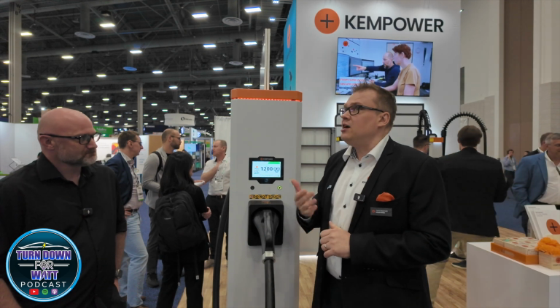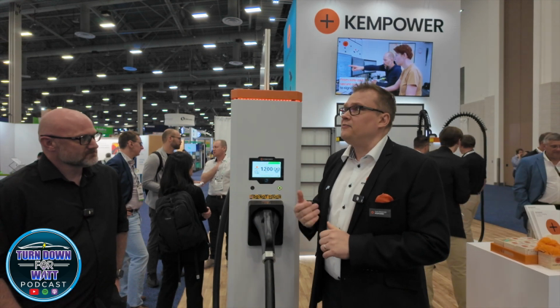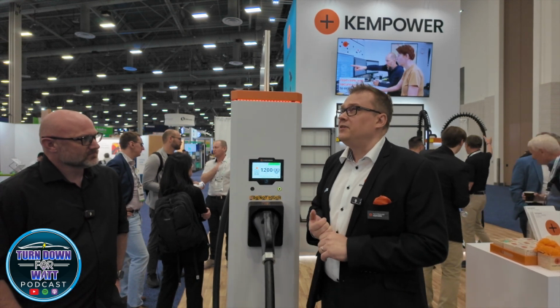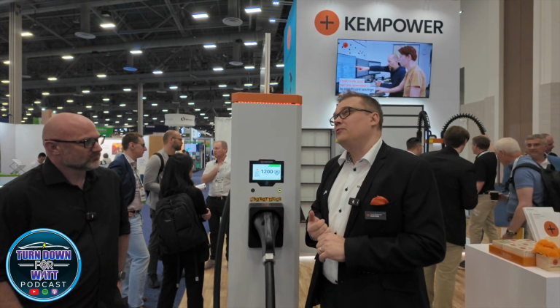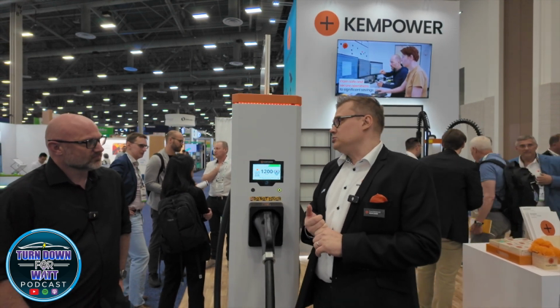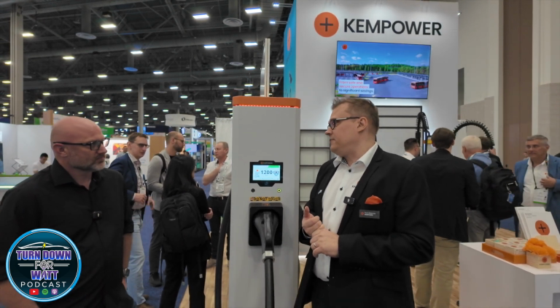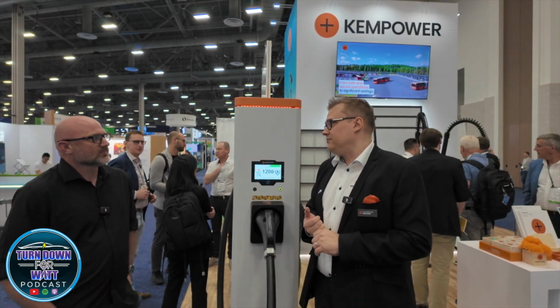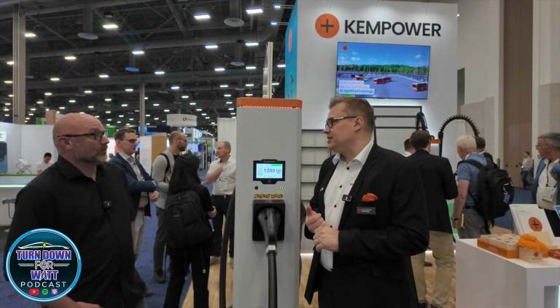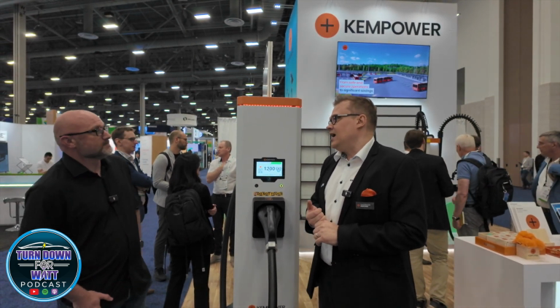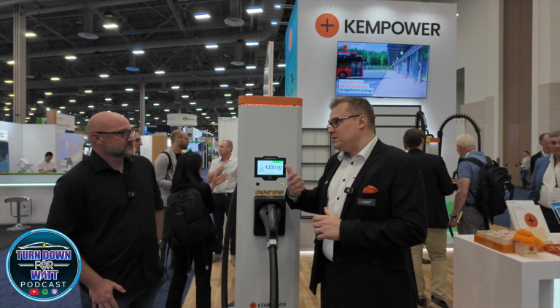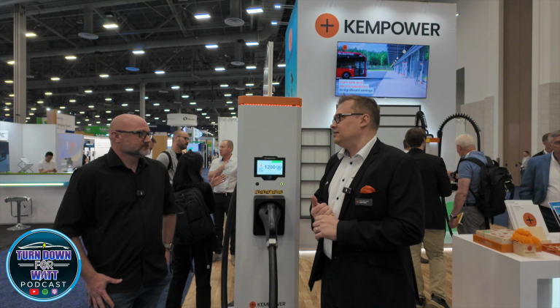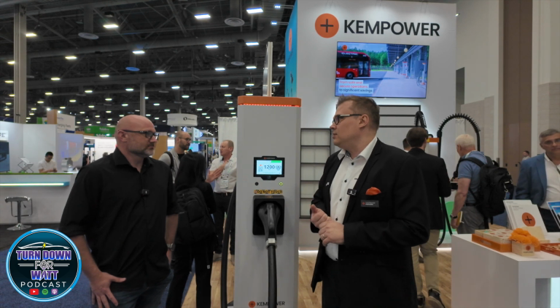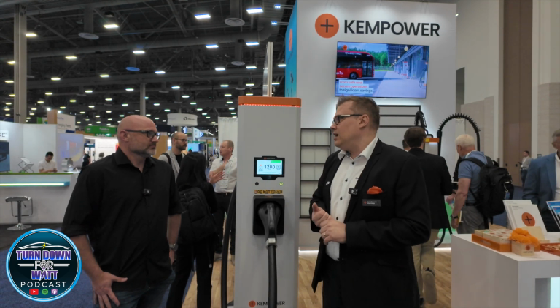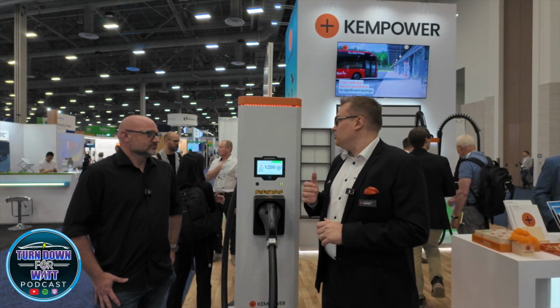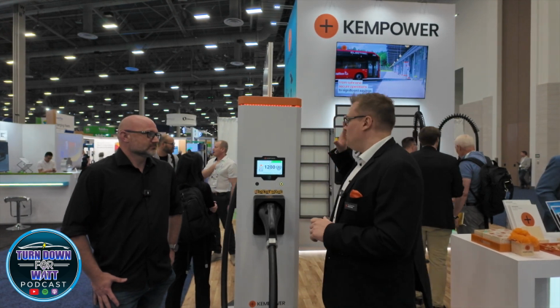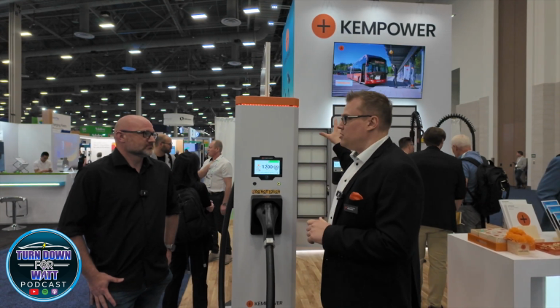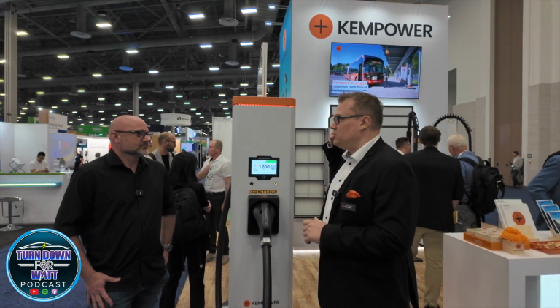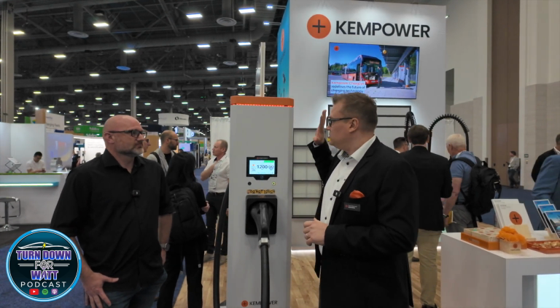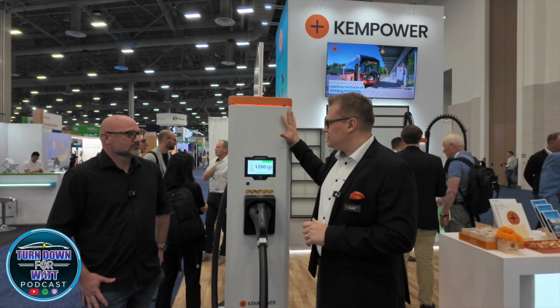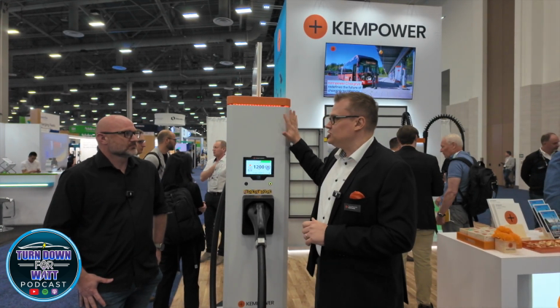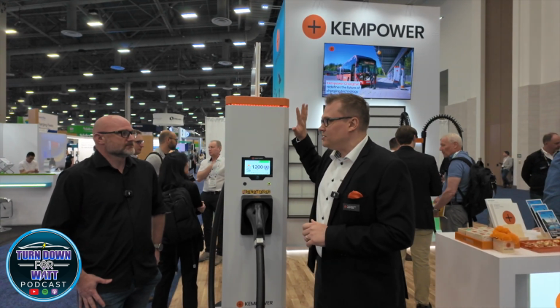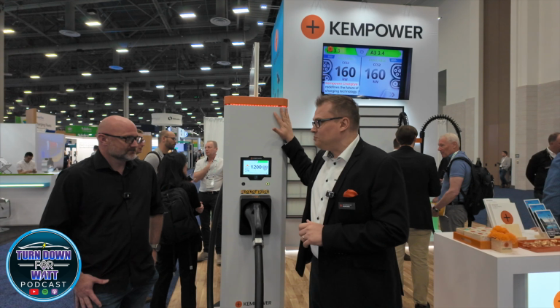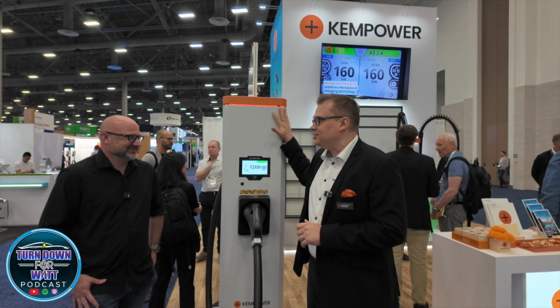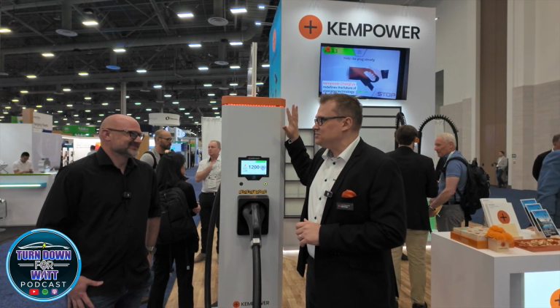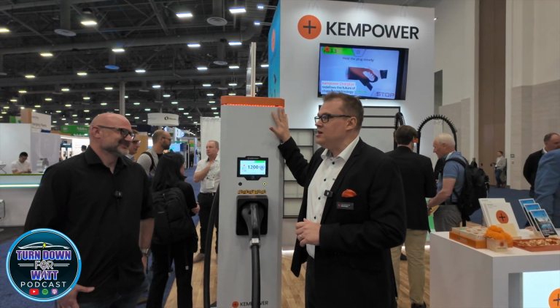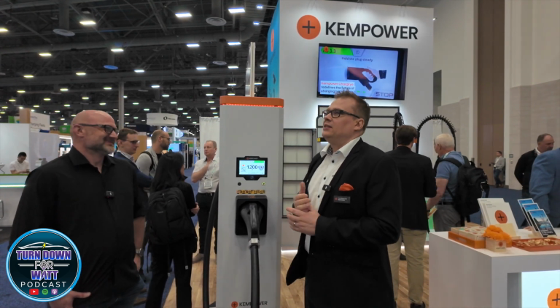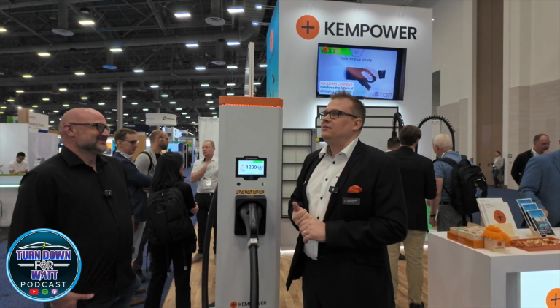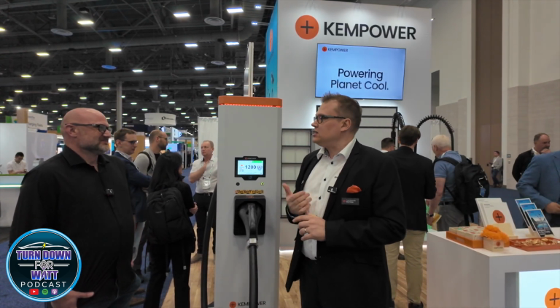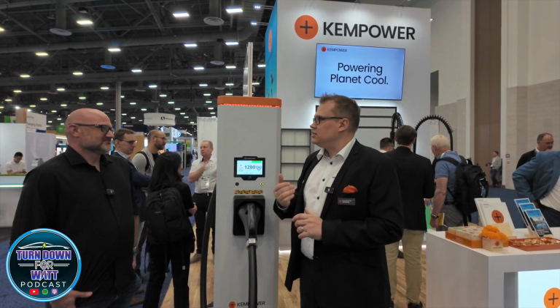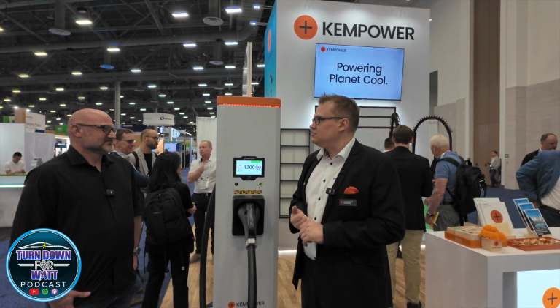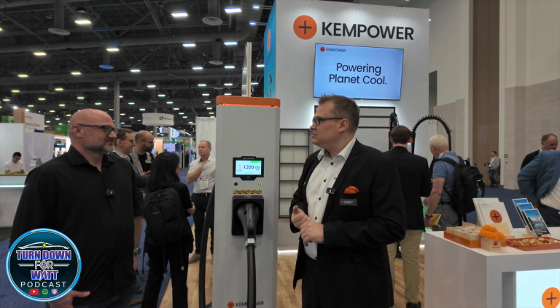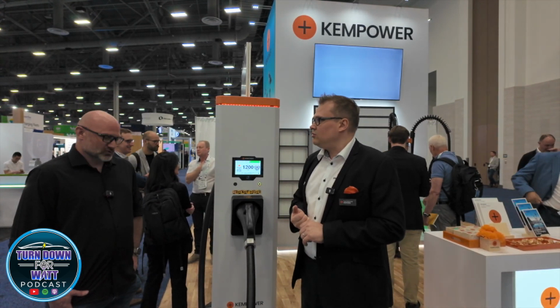We now have a 154,000 square foot facility. There we do our power units and our charging satellites — not this one yet, but we'll discuss that more — as well as the charging units.